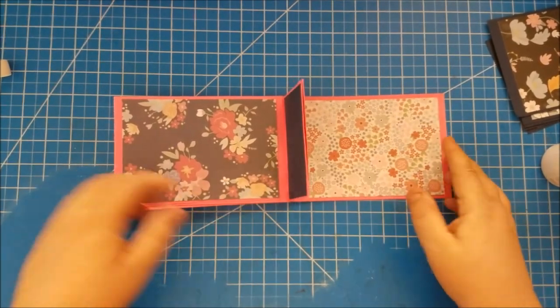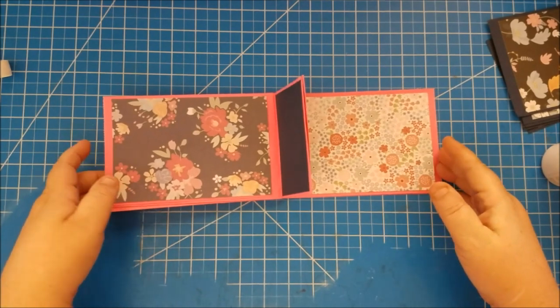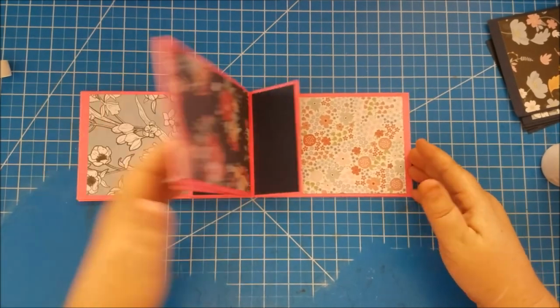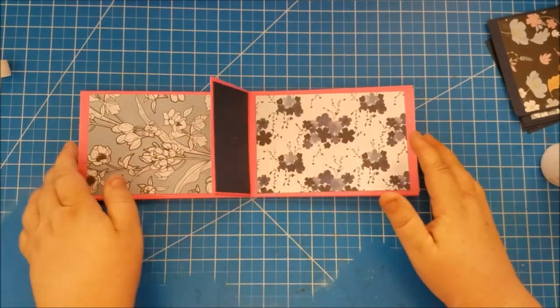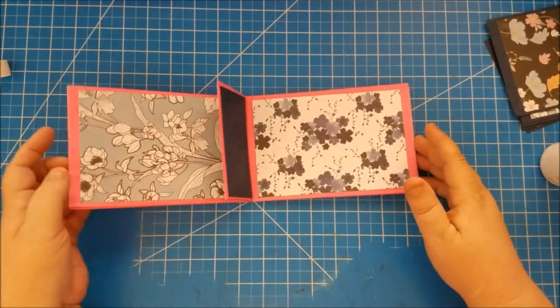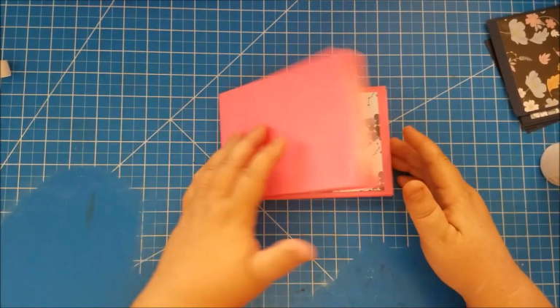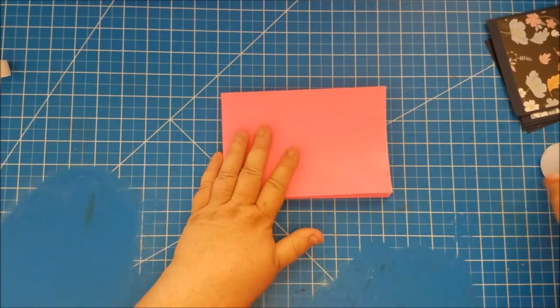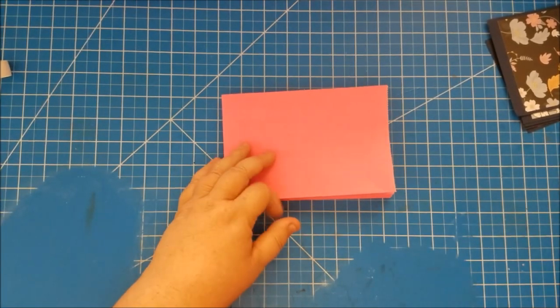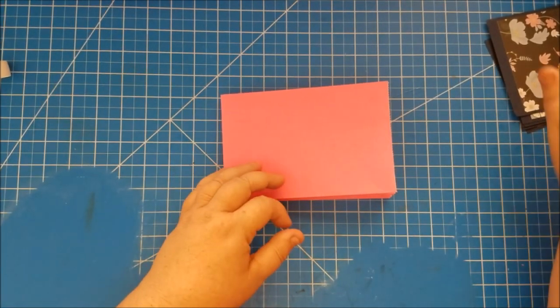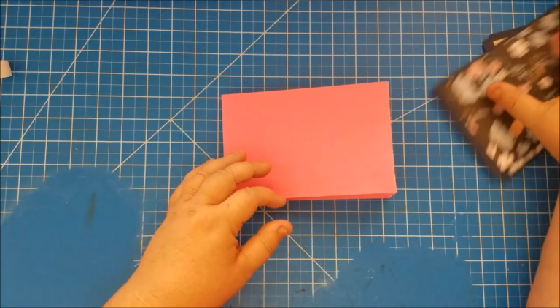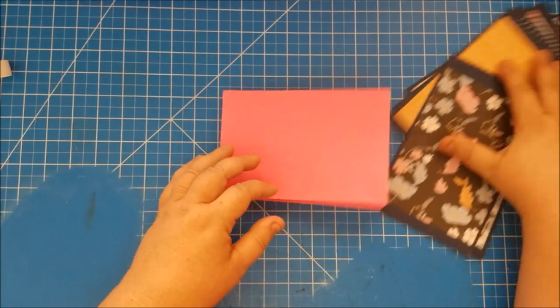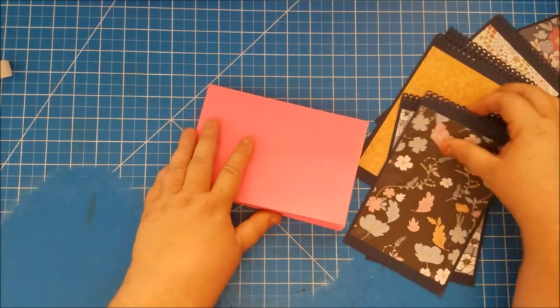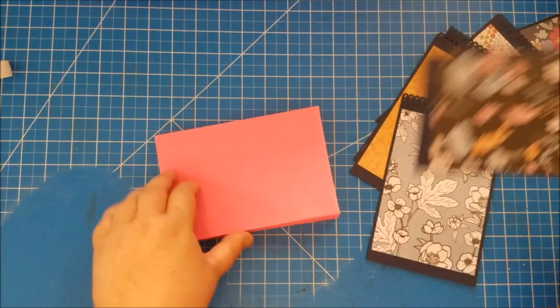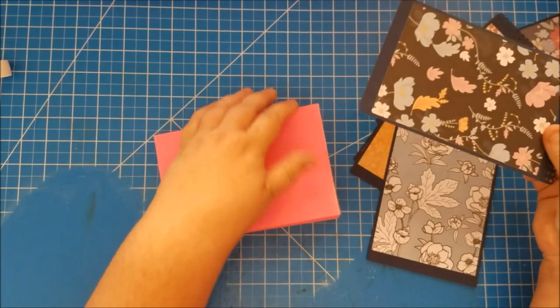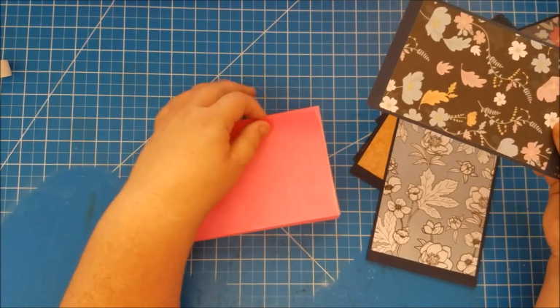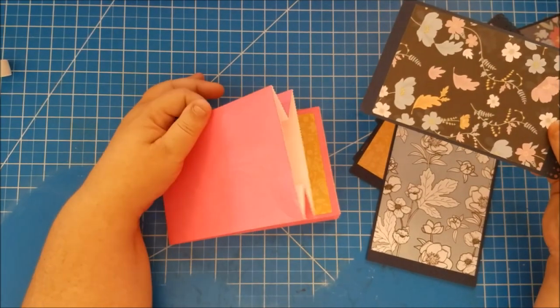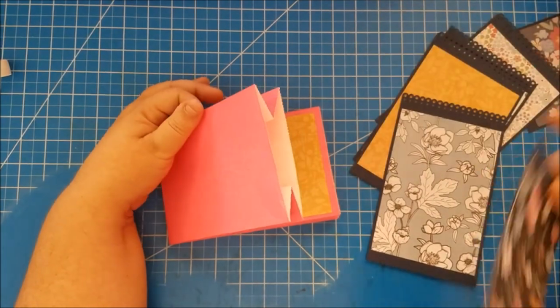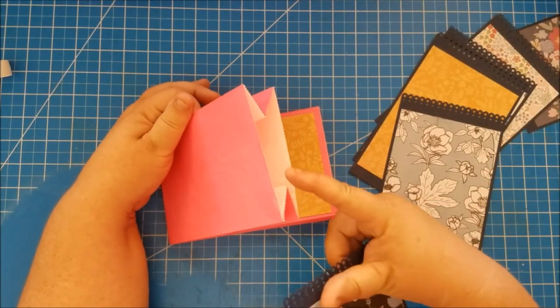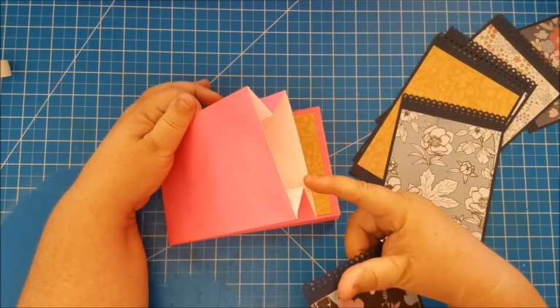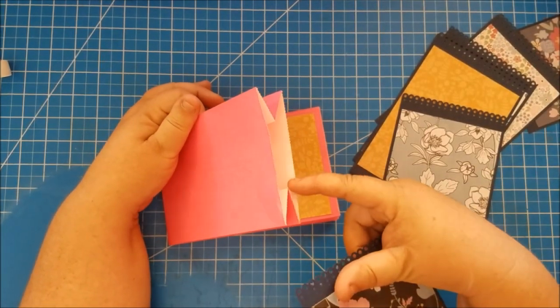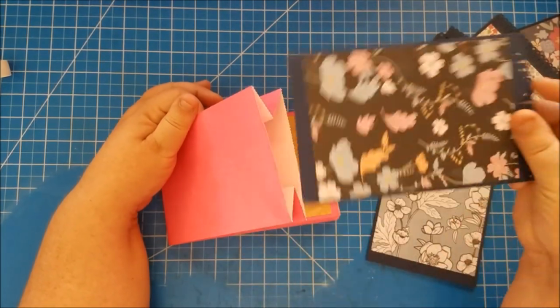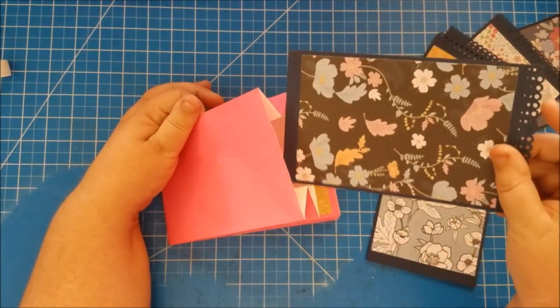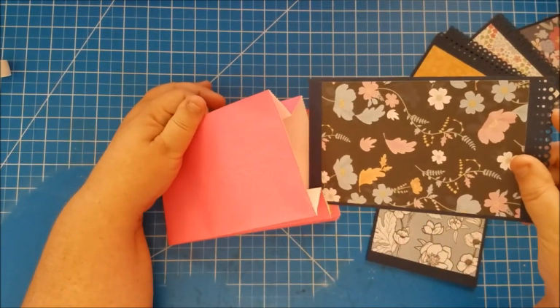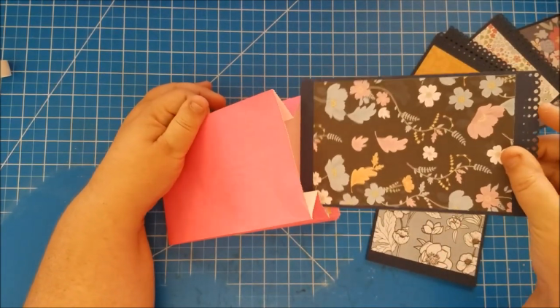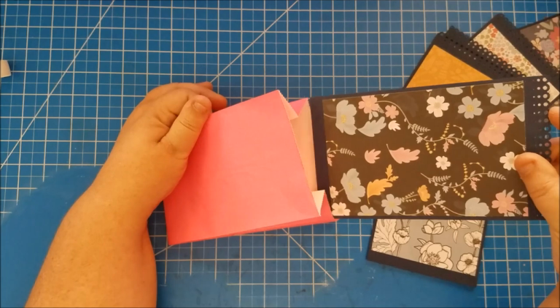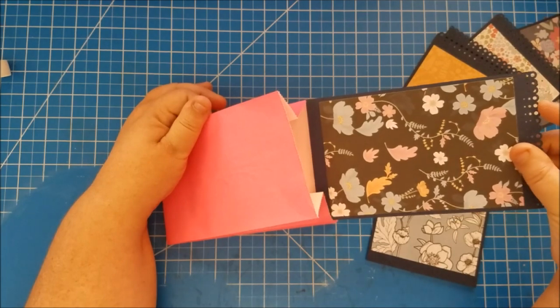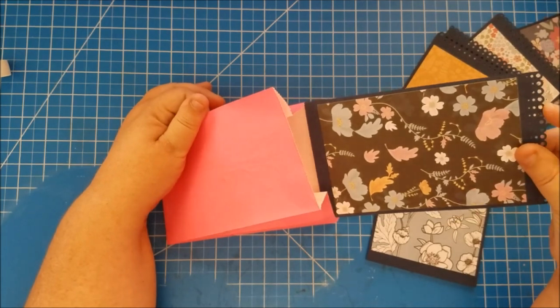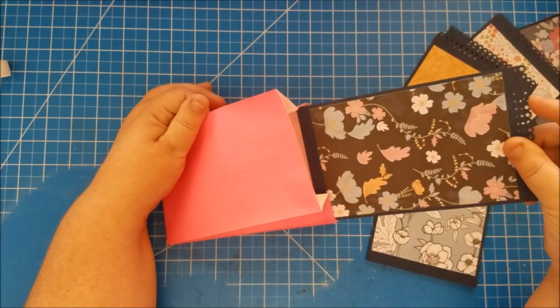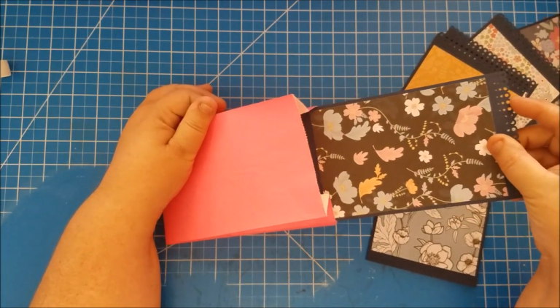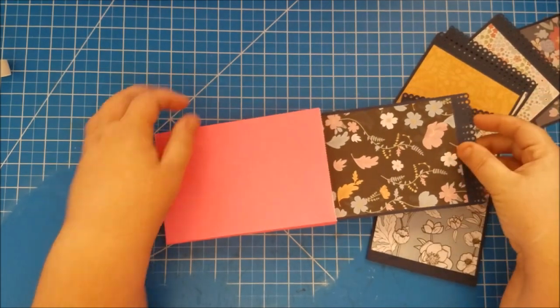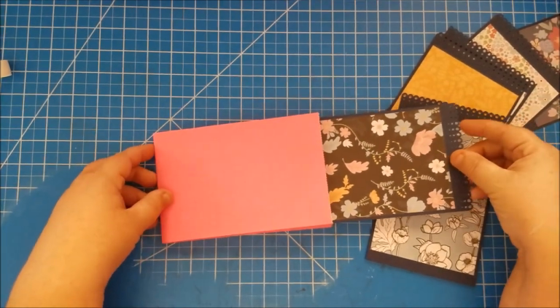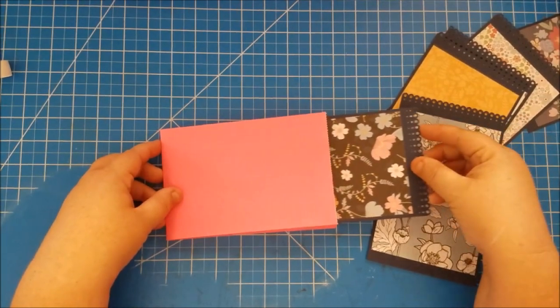Now we'll run through and put our inserts into the pockets. I like to use the back part of the pocket — let's see how these look and if we need to trim them at all. Okay, that one's a little long.